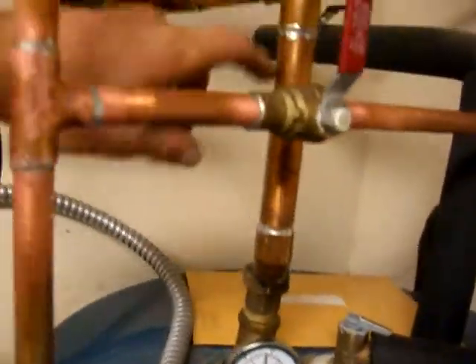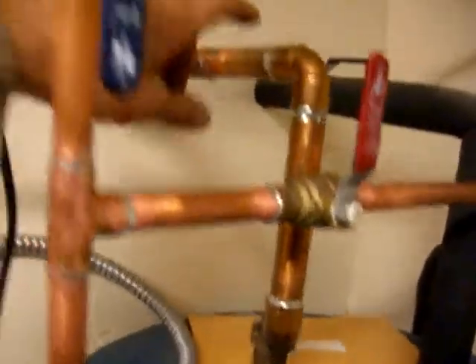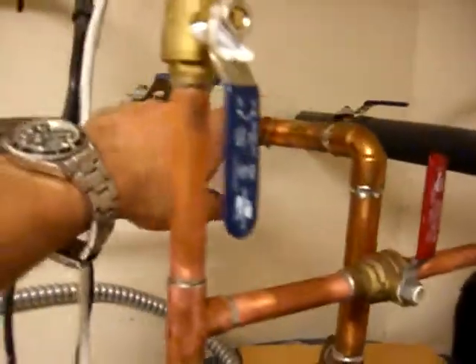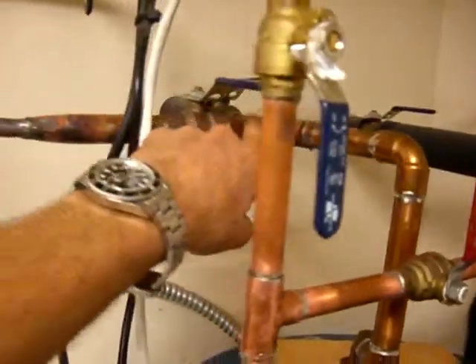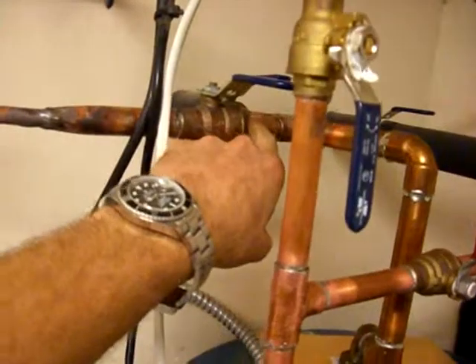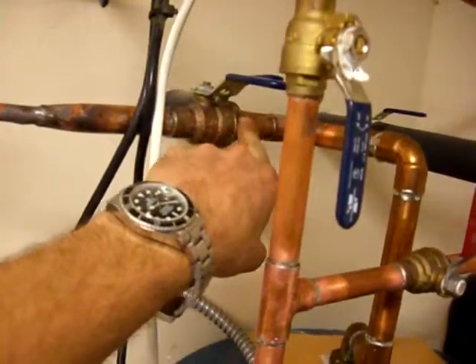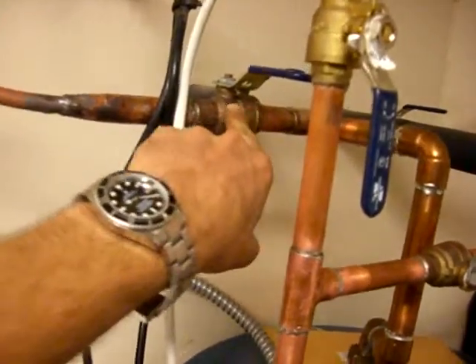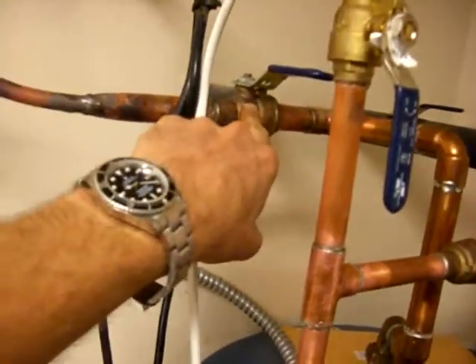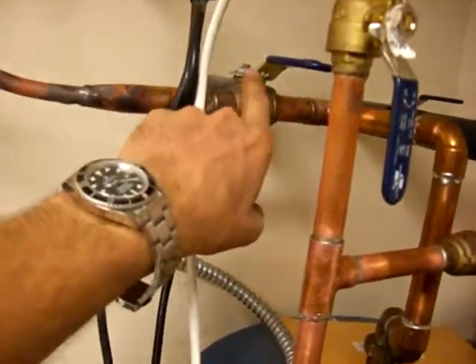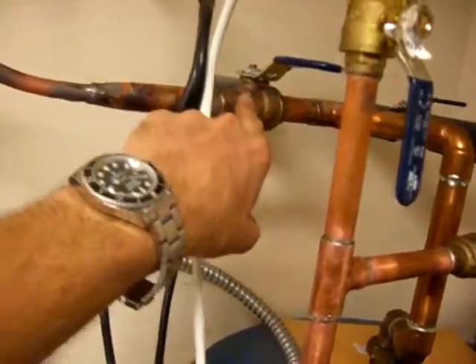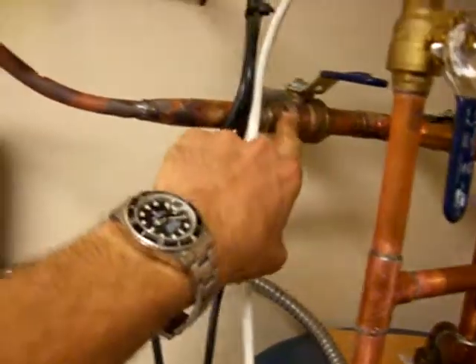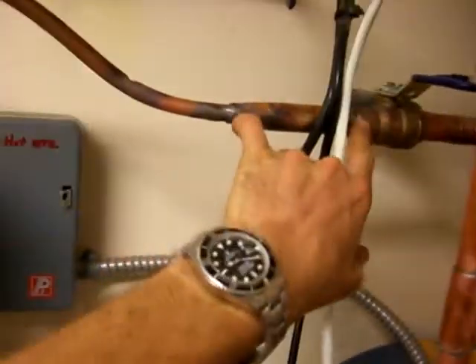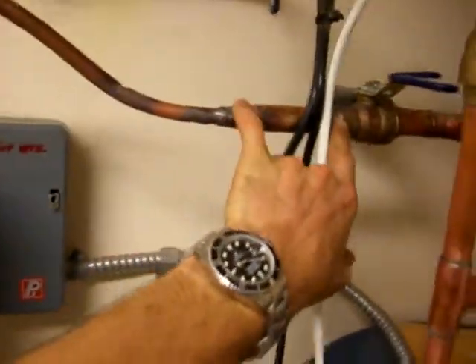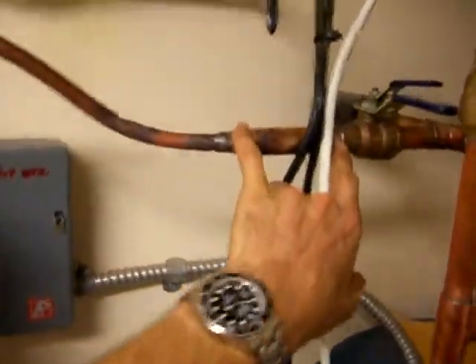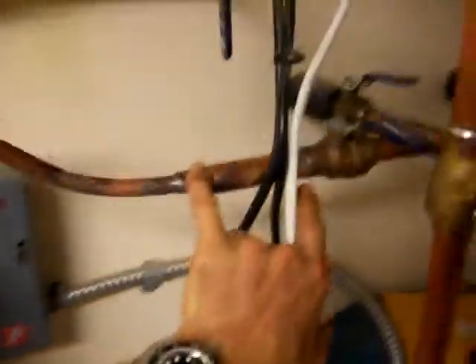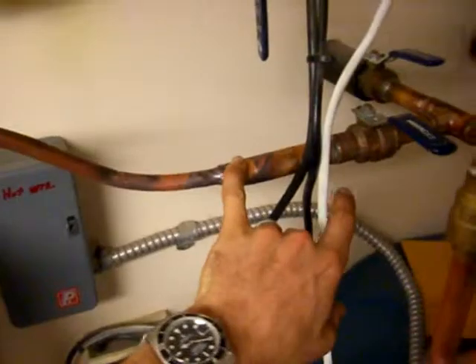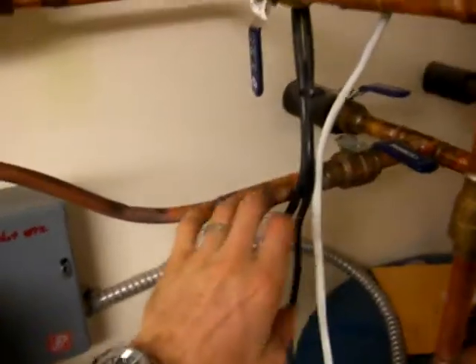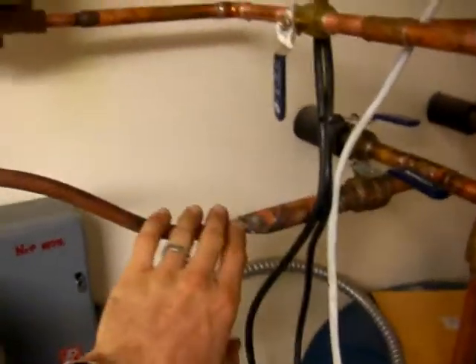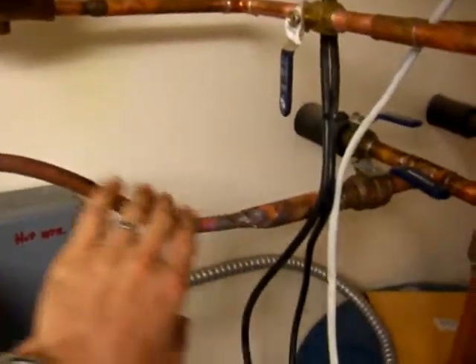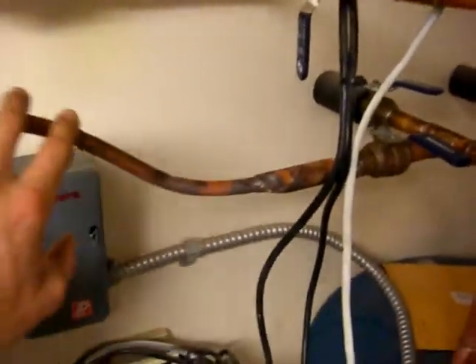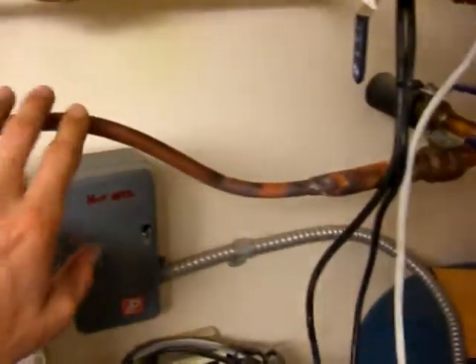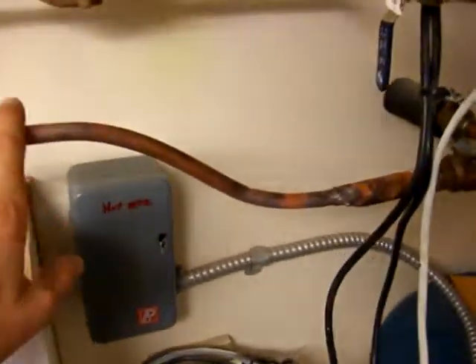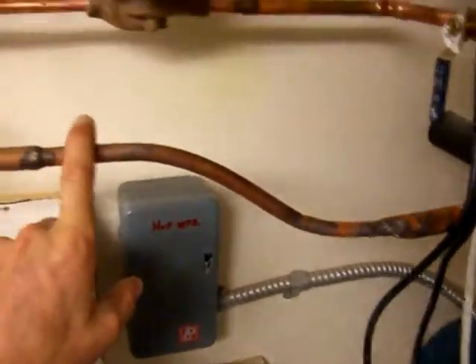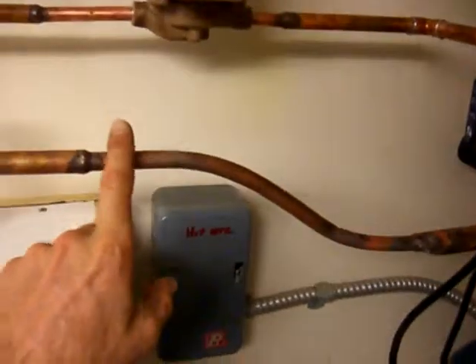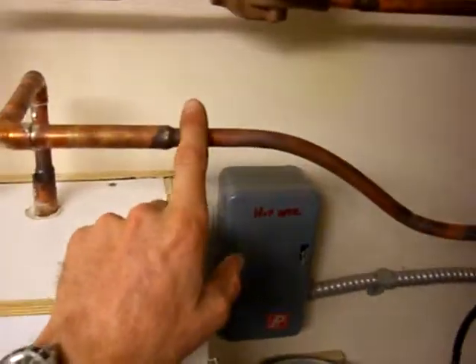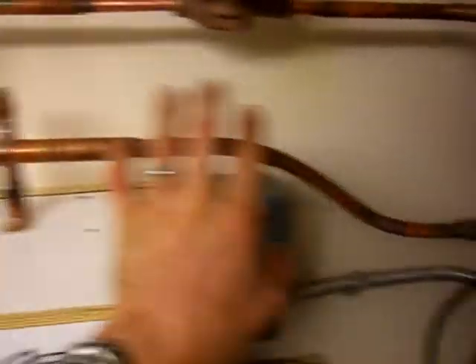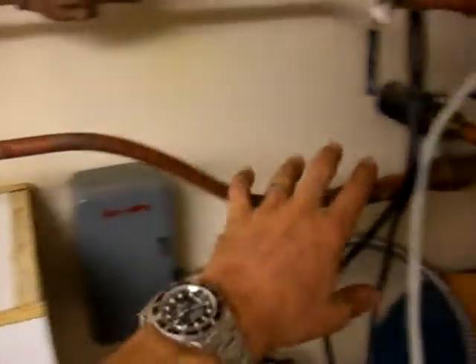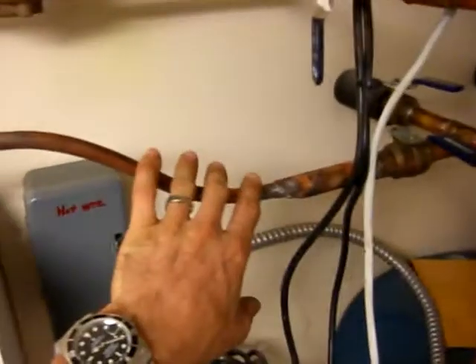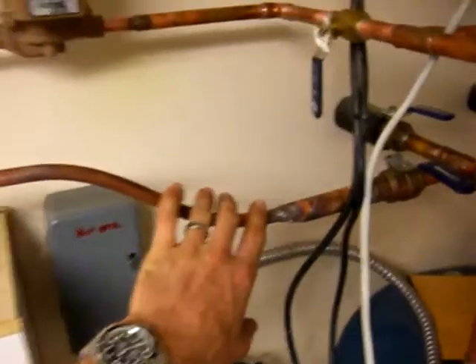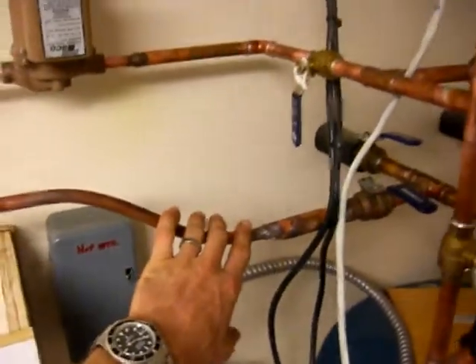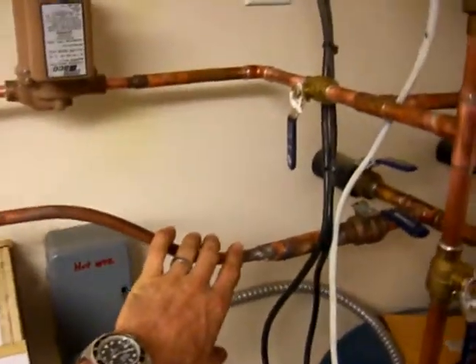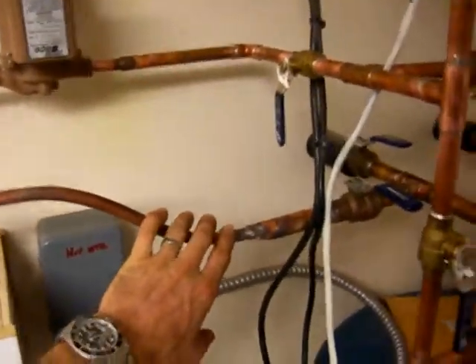It comes up here and goes through this valve. I have it shut off right now because I'm just pressure testing it. So far it's holding, but I'm going to have to put some insulation on all of this stuff here so that my efficiency will be better.